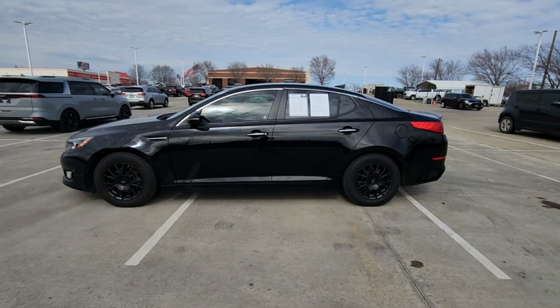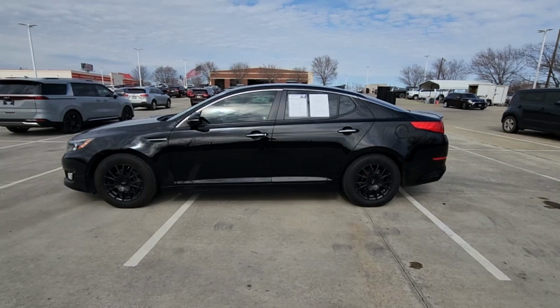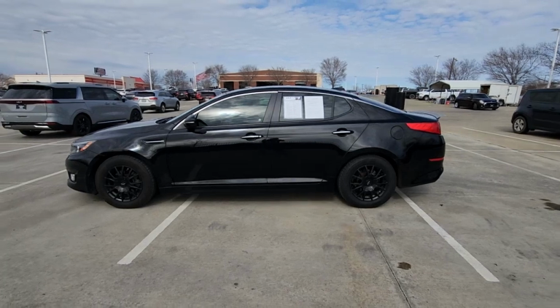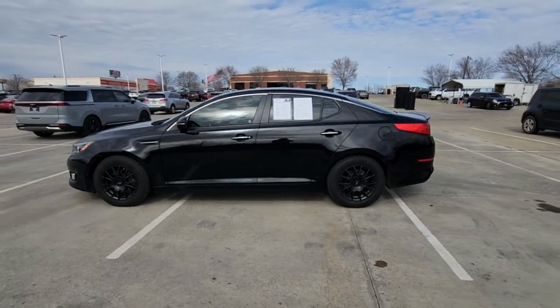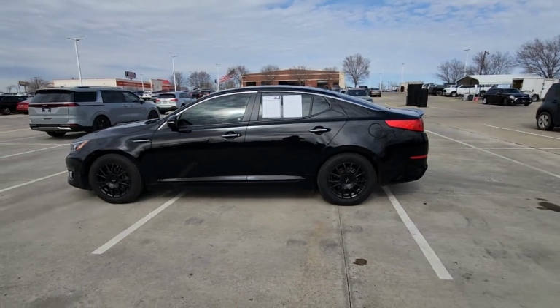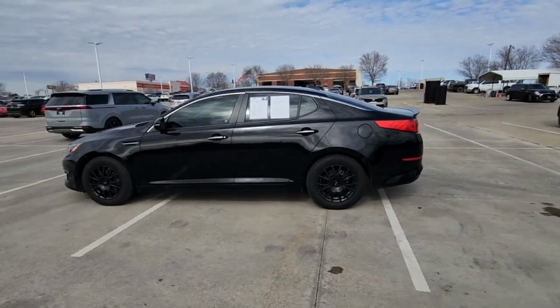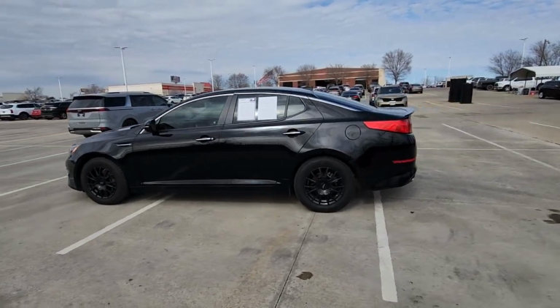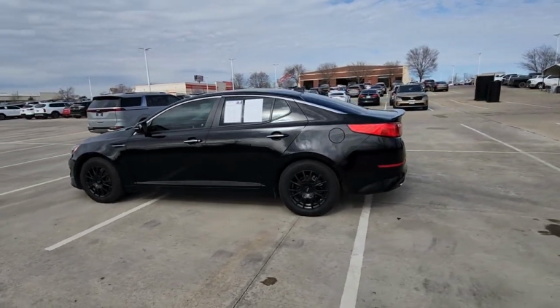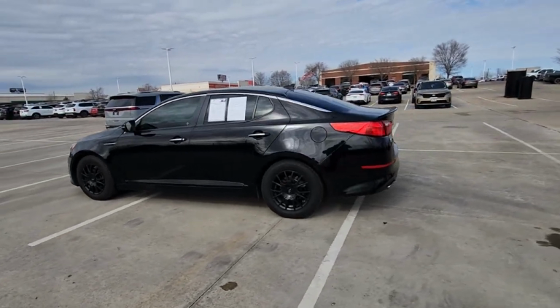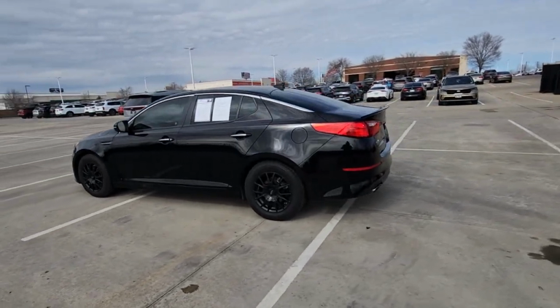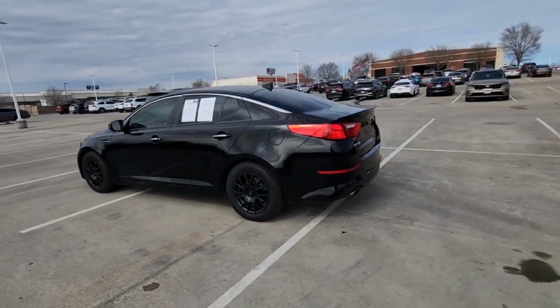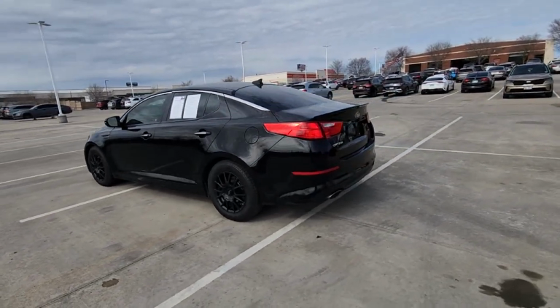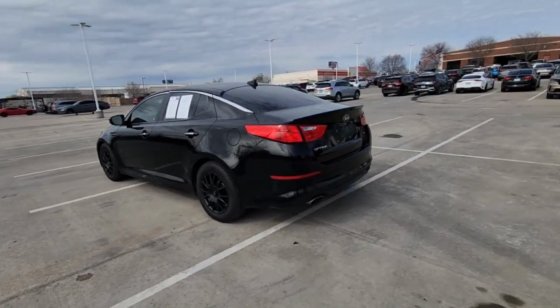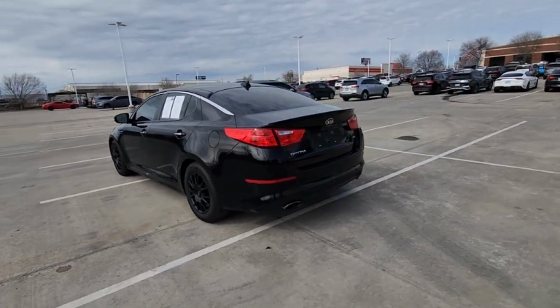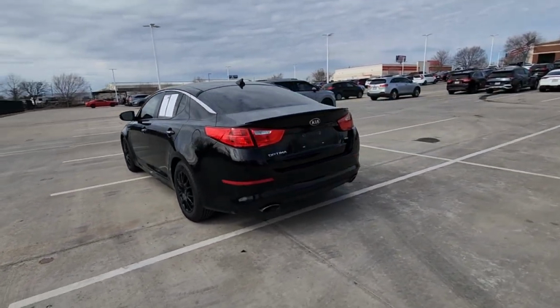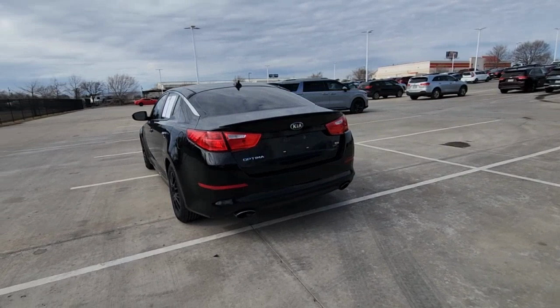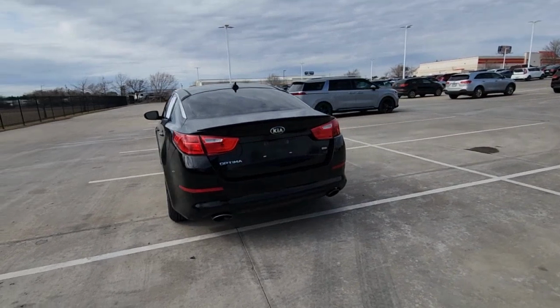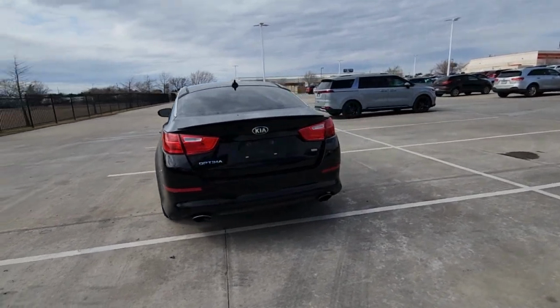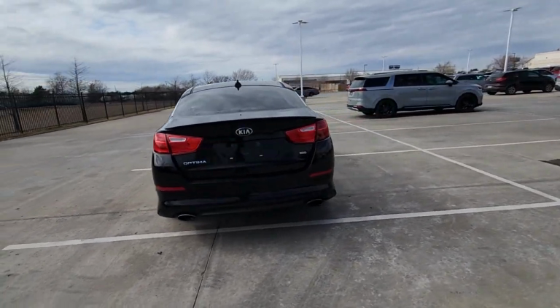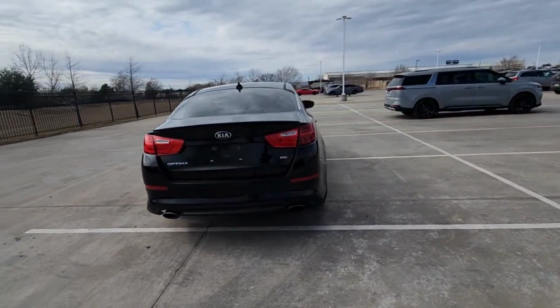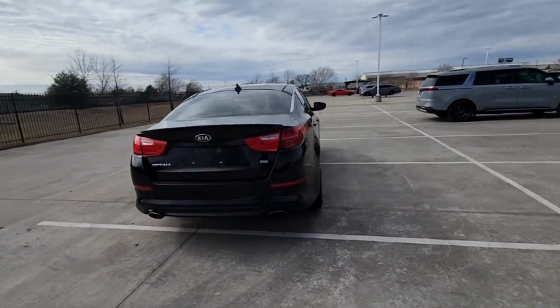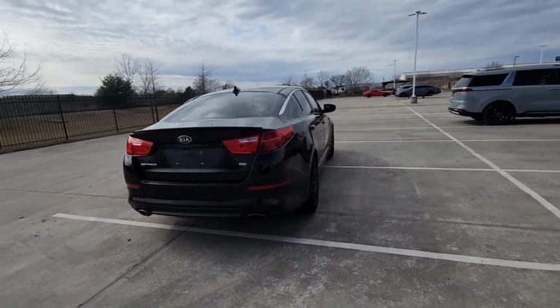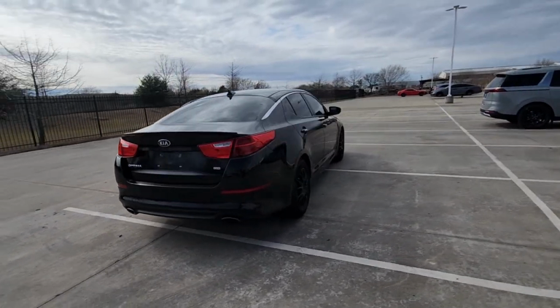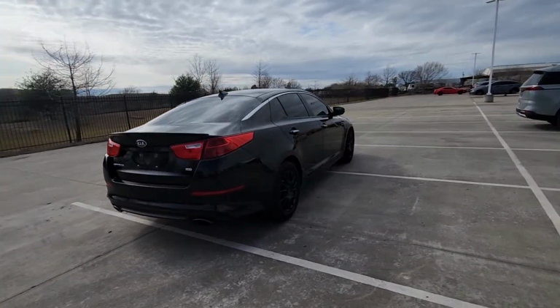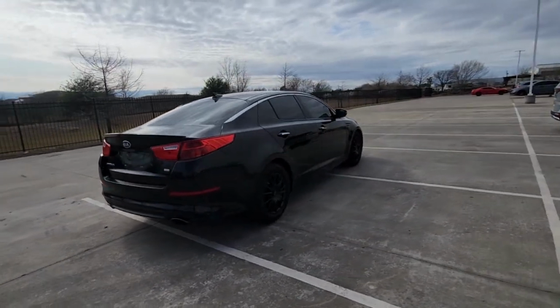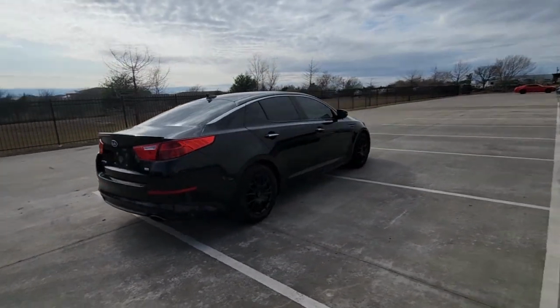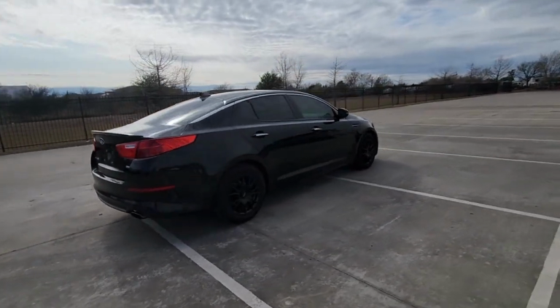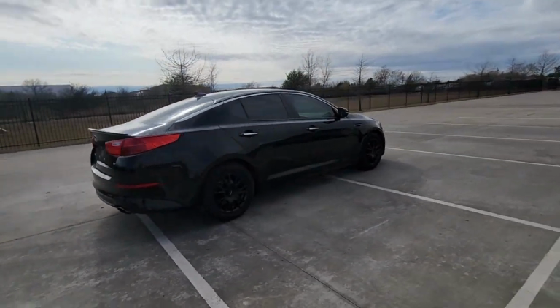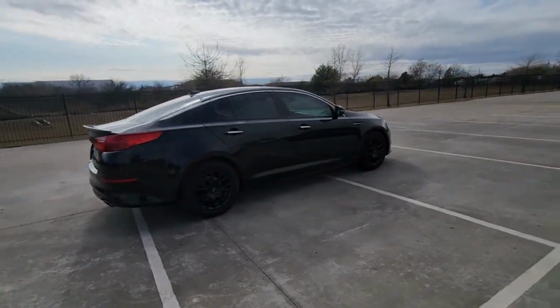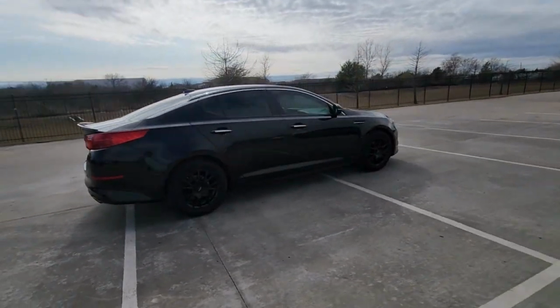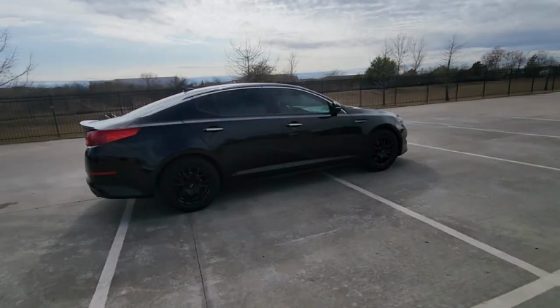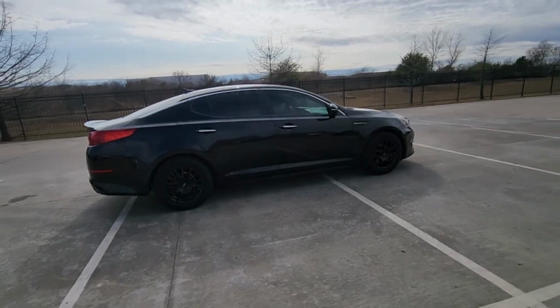This could be the car for you. The 2015 Kia Optima. With less than 90,000 miles on the odometer, this vehicle provides excellent value.